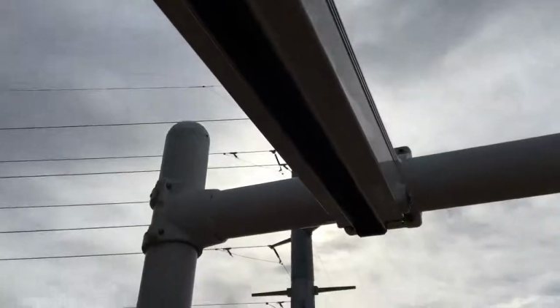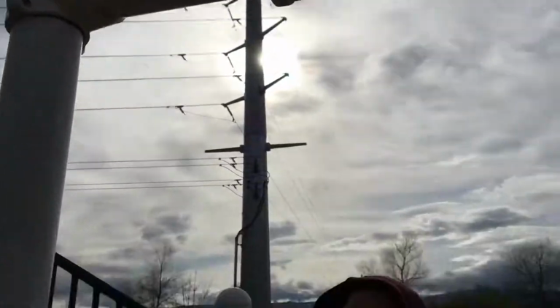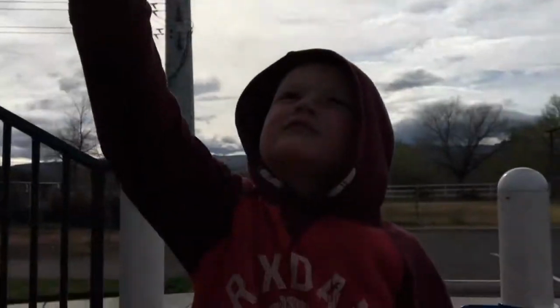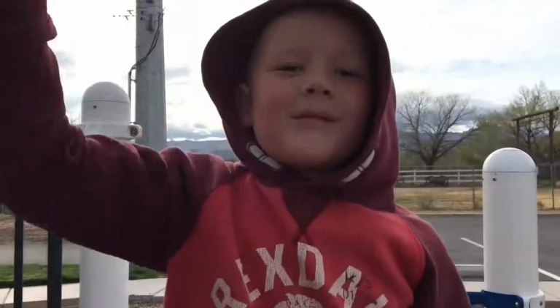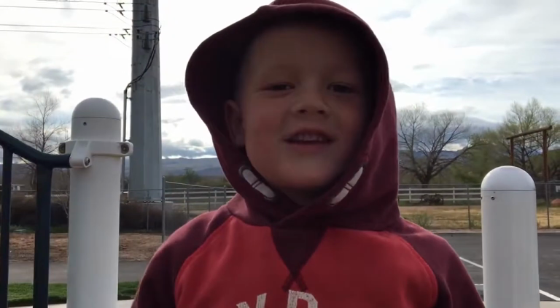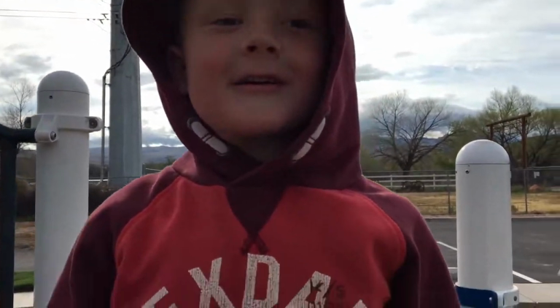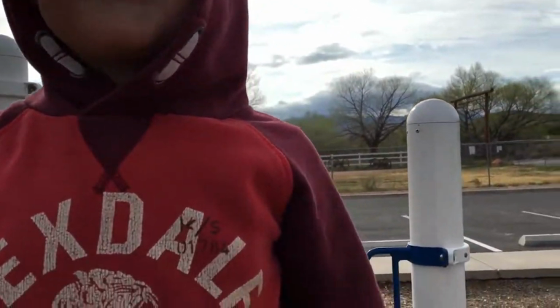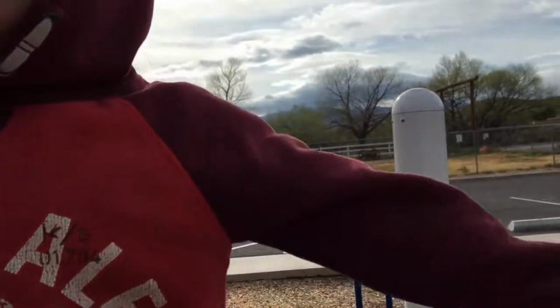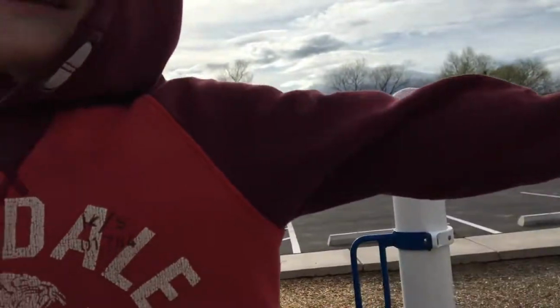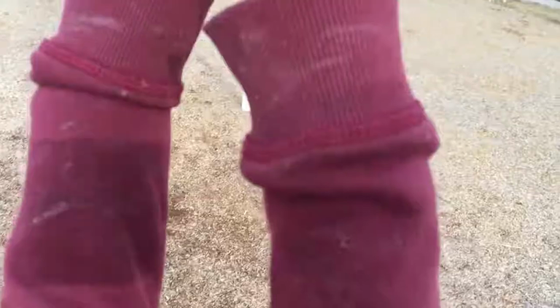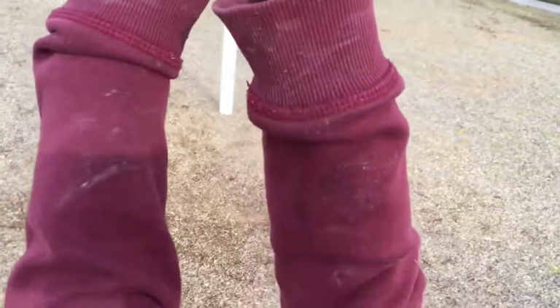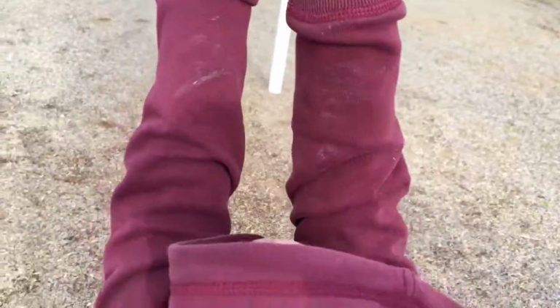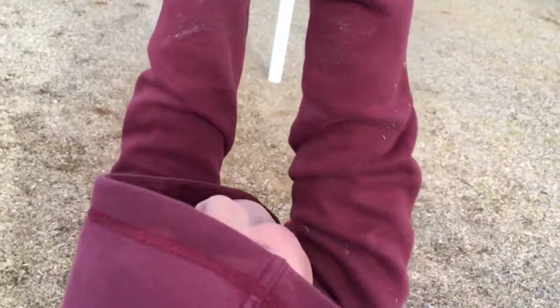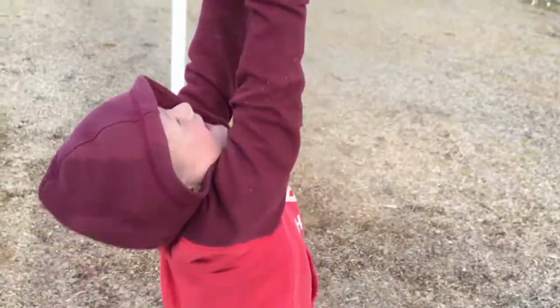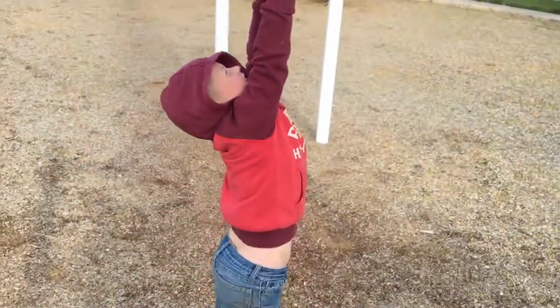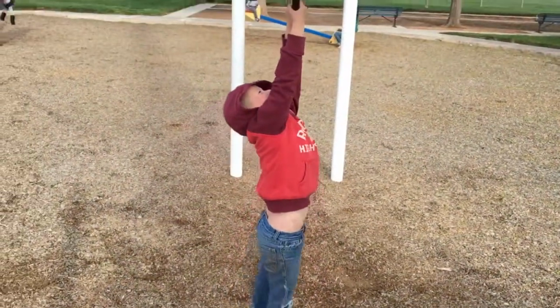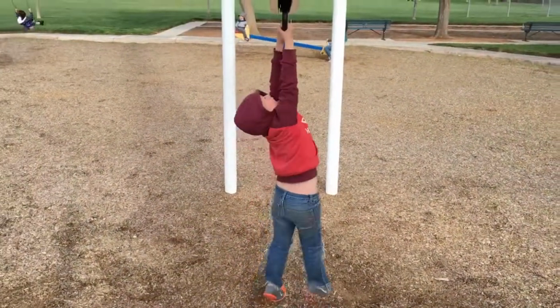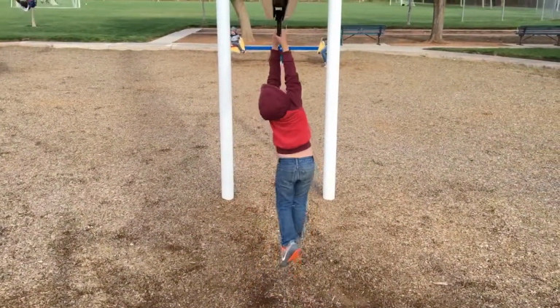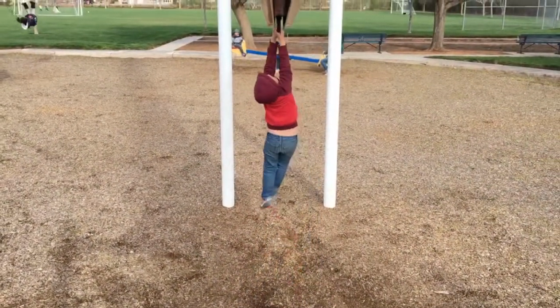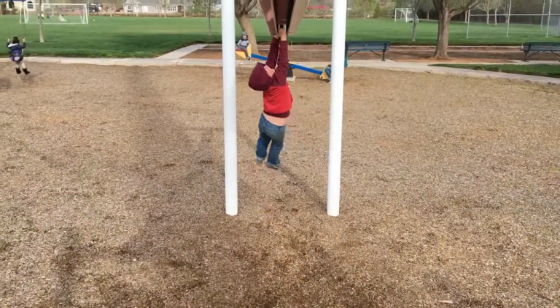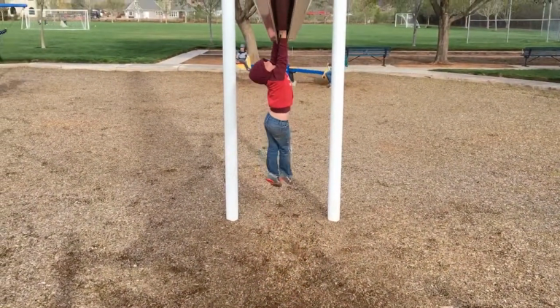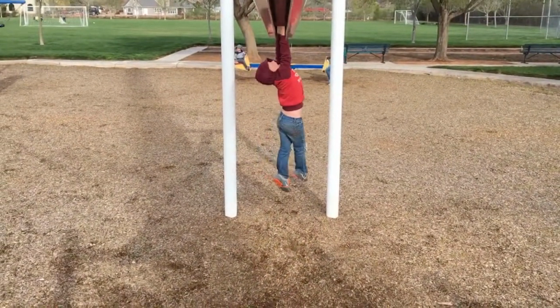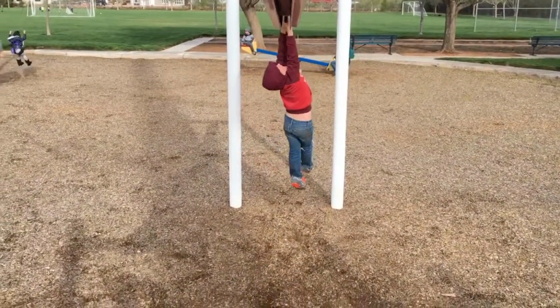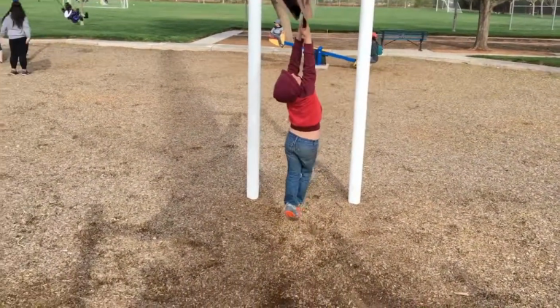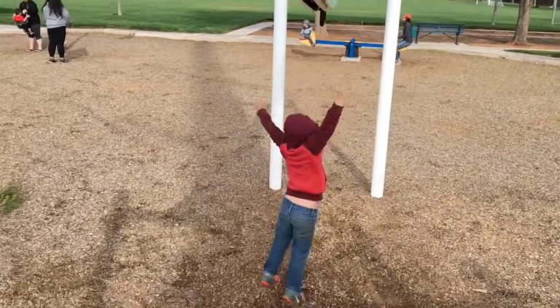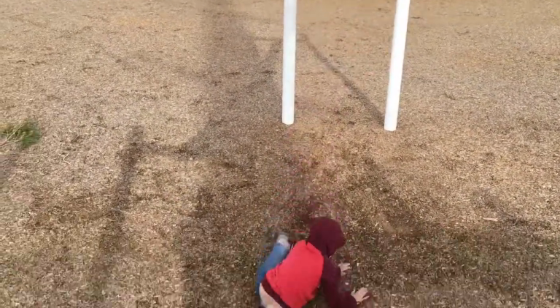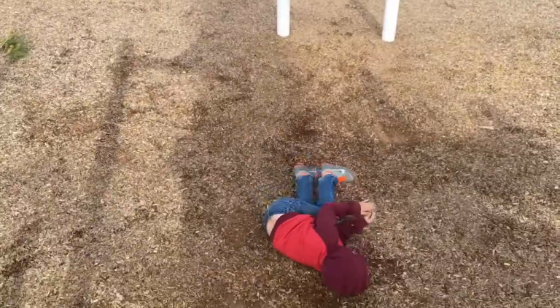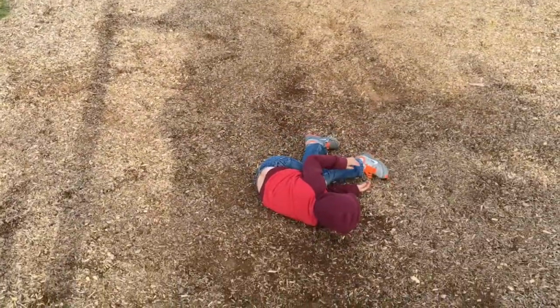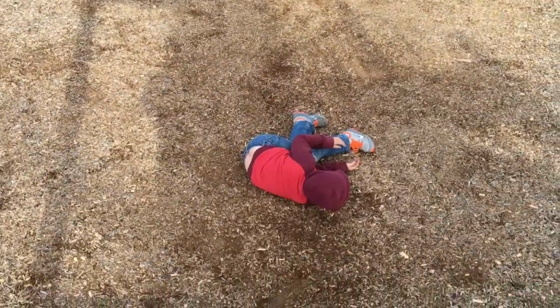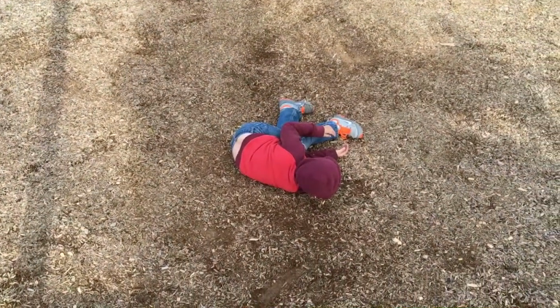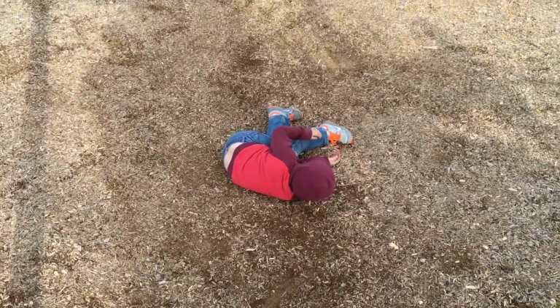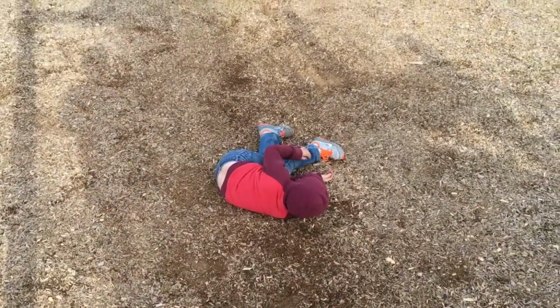Can you reach it? Ready? Woohoo! Whoa! You alright?